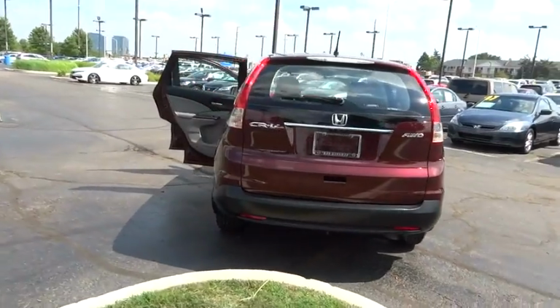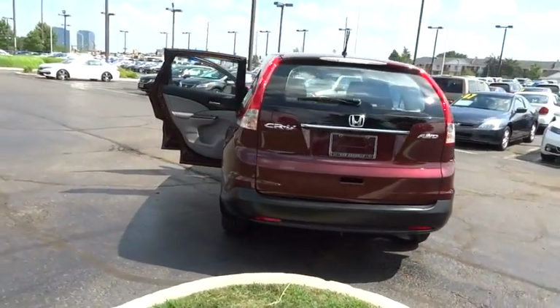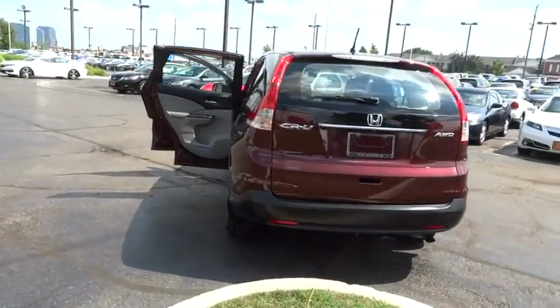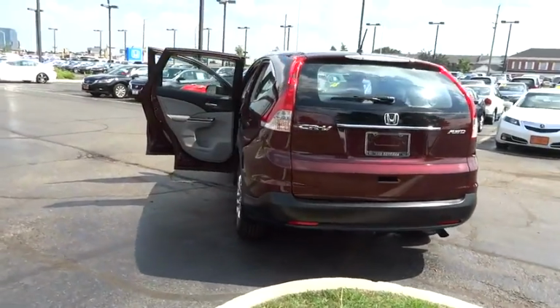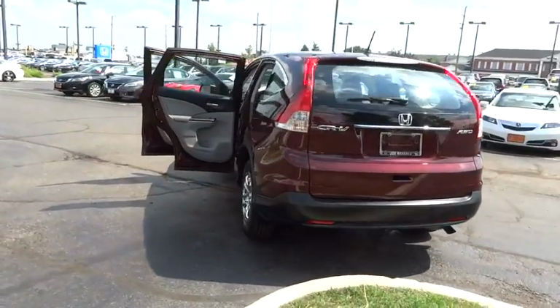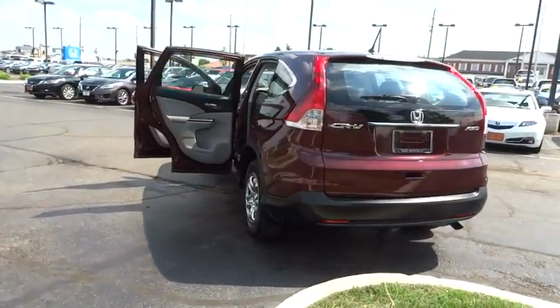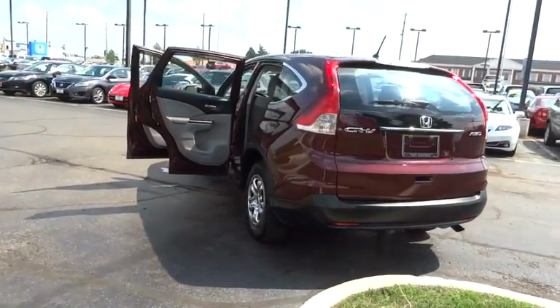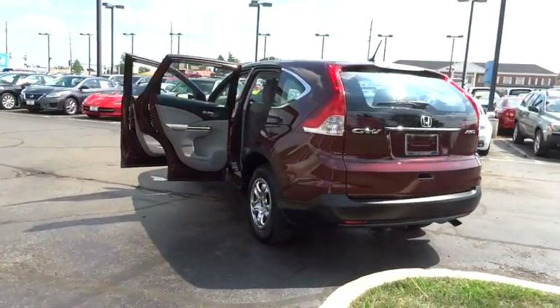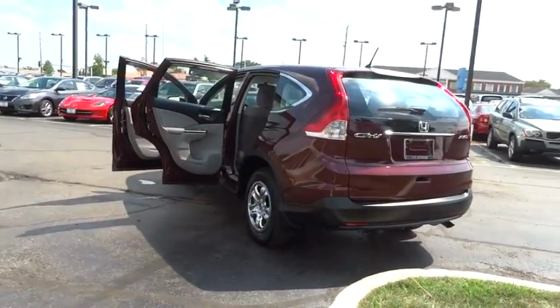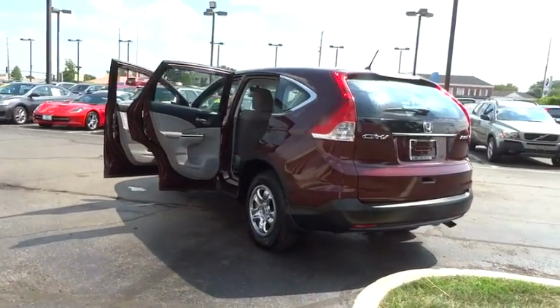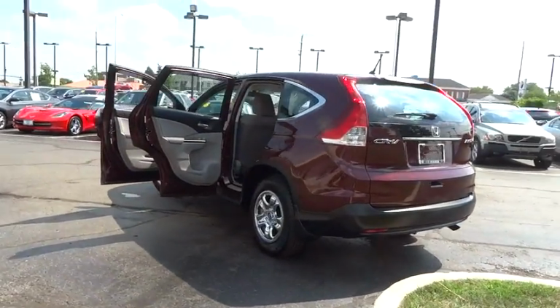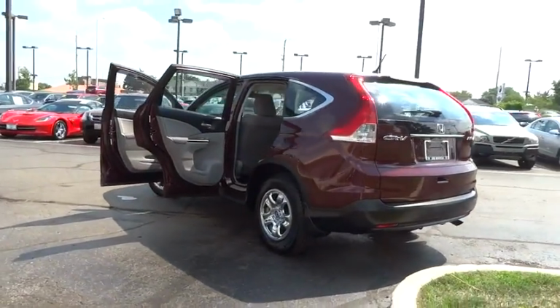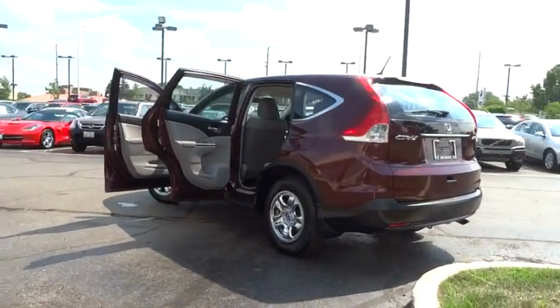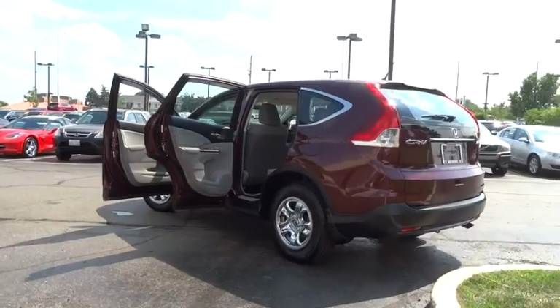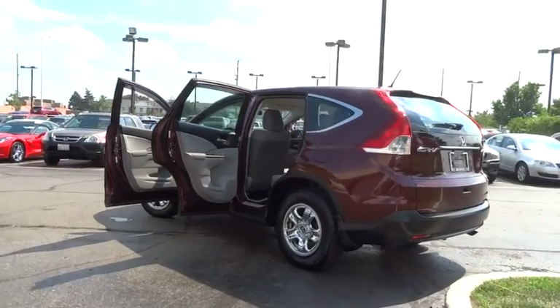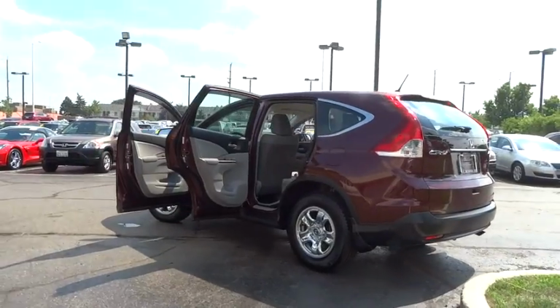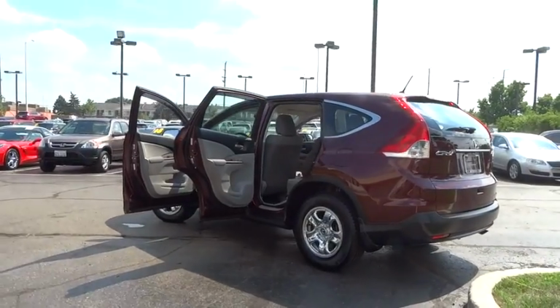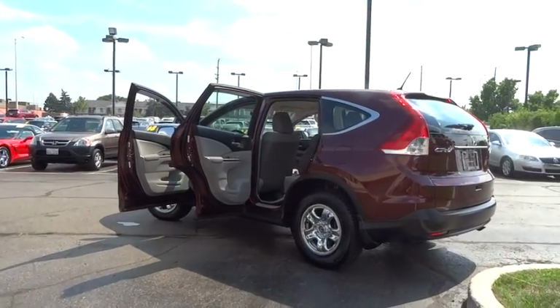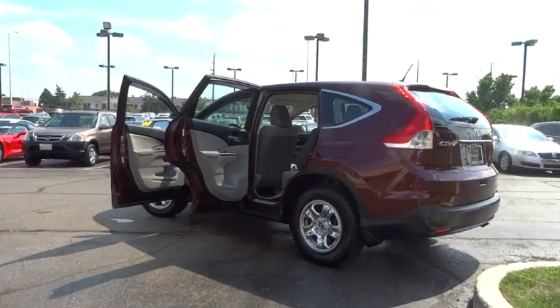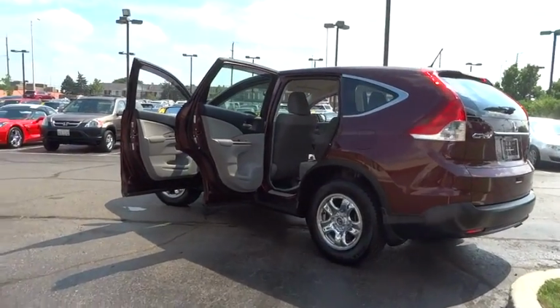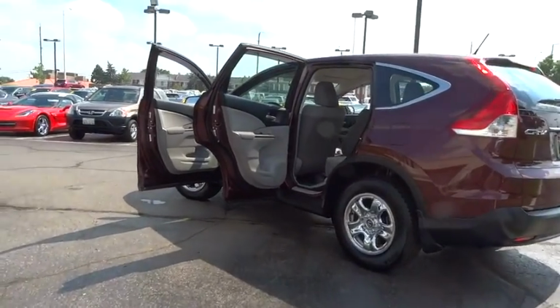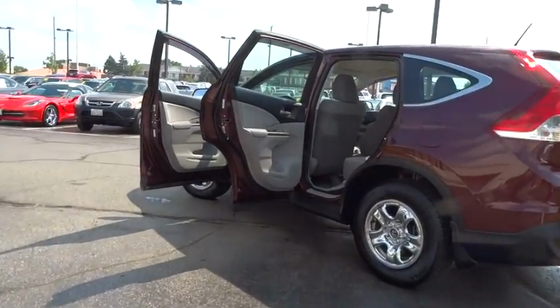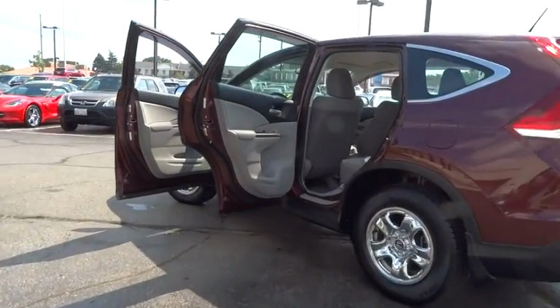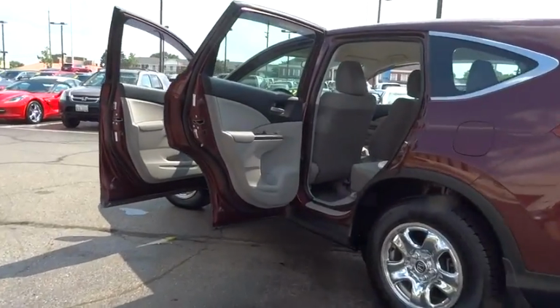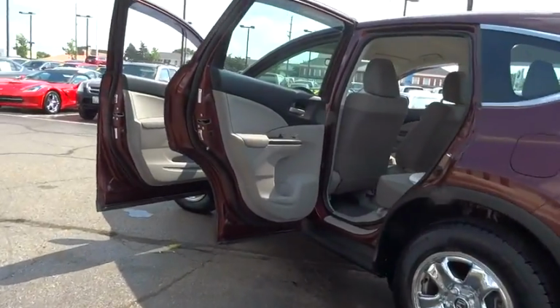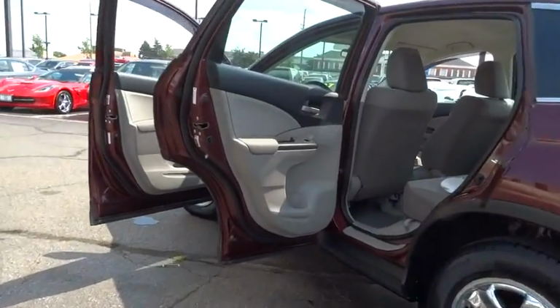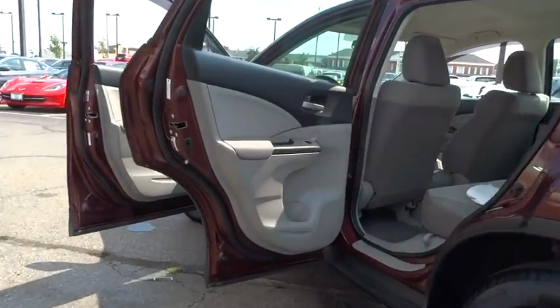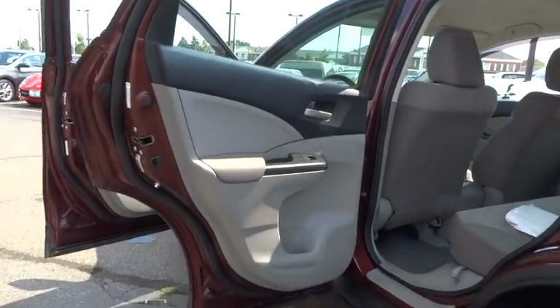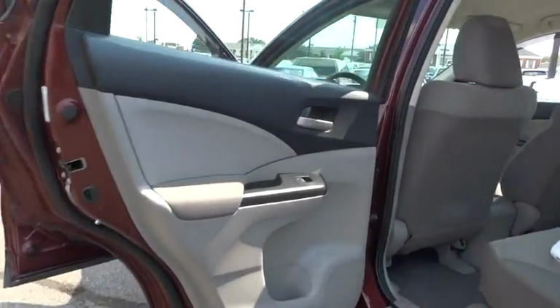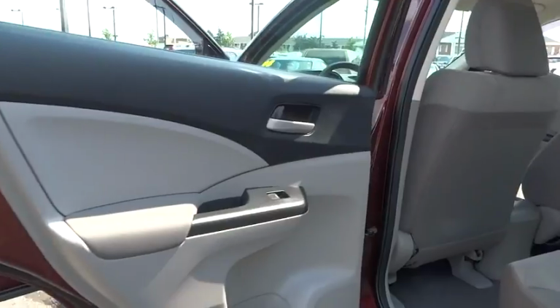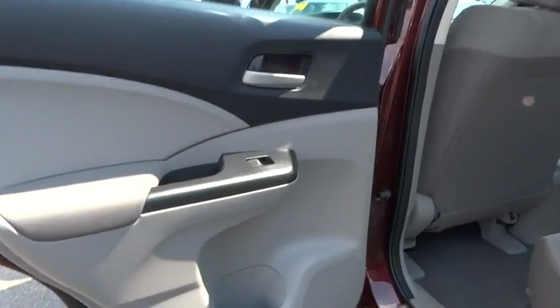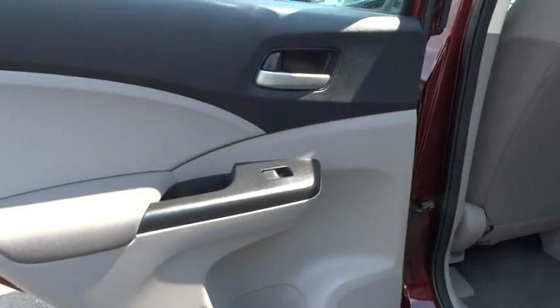Traction control, dual airbags, power steering, air conditioning front, four-wheel disc brakes, pump-in, power windows, electronic stability control, CD player.